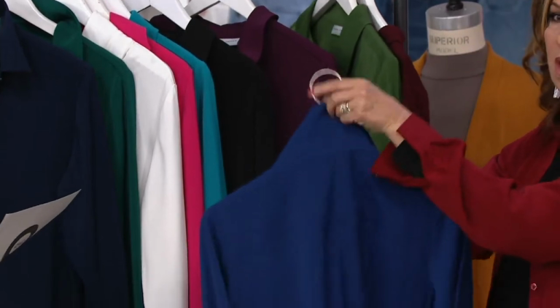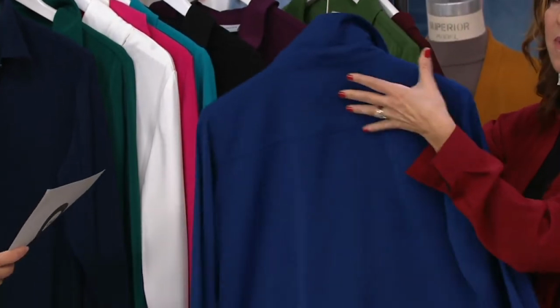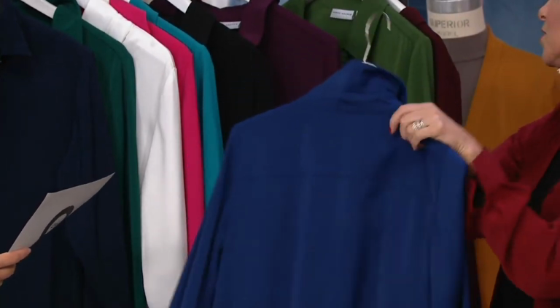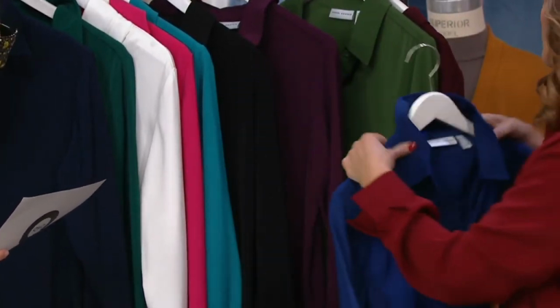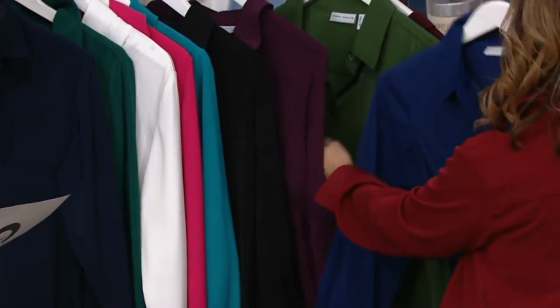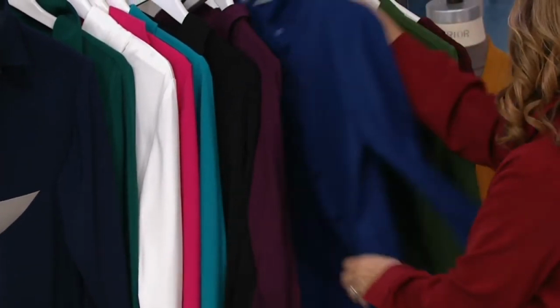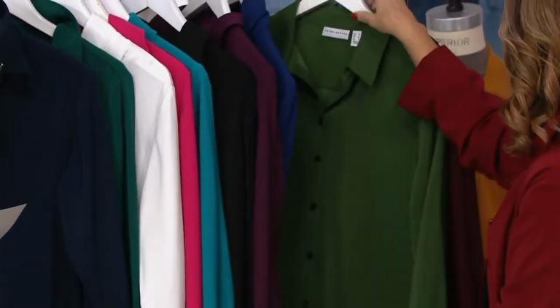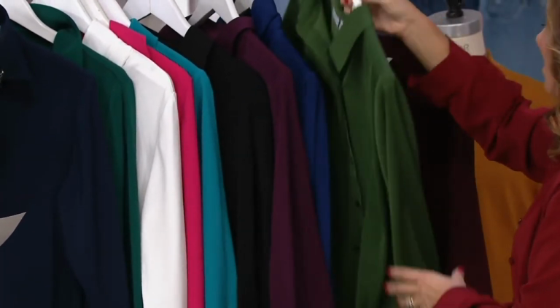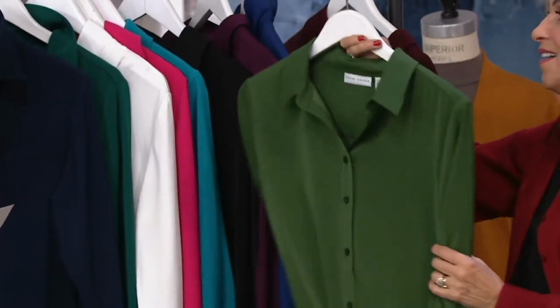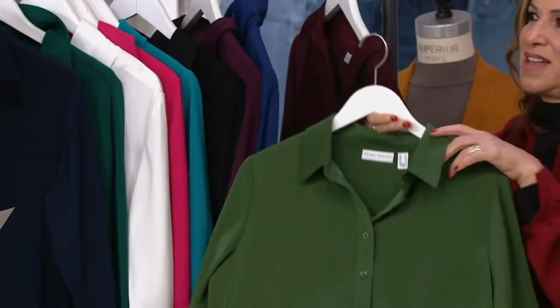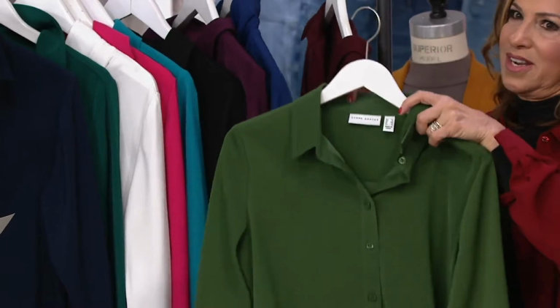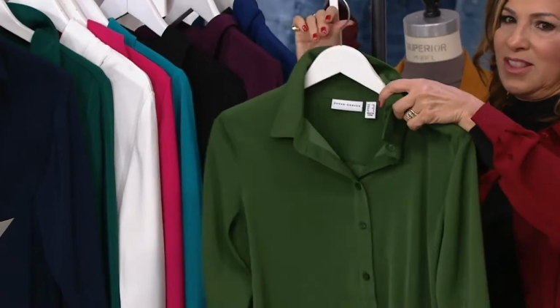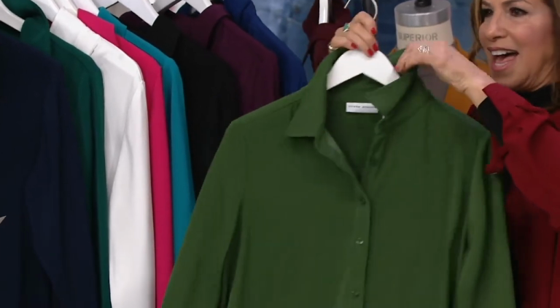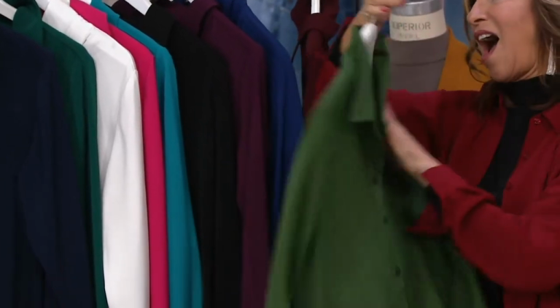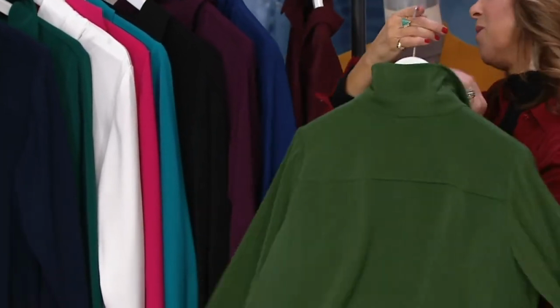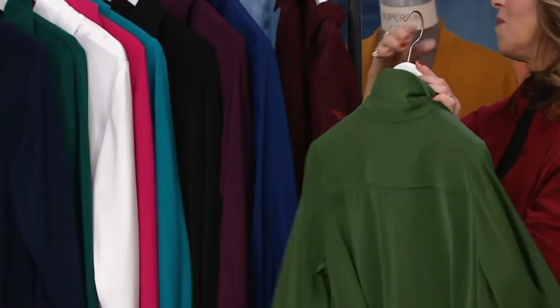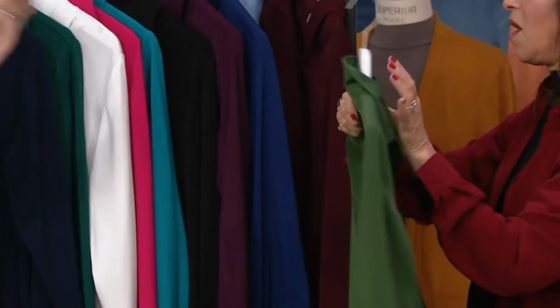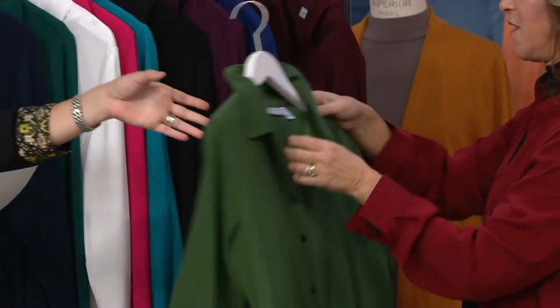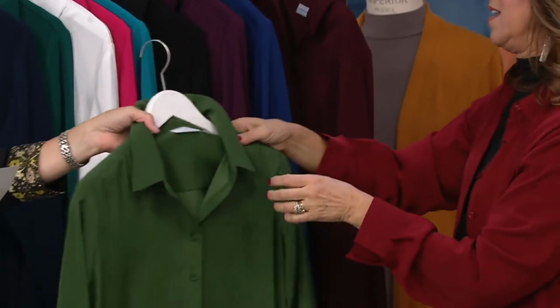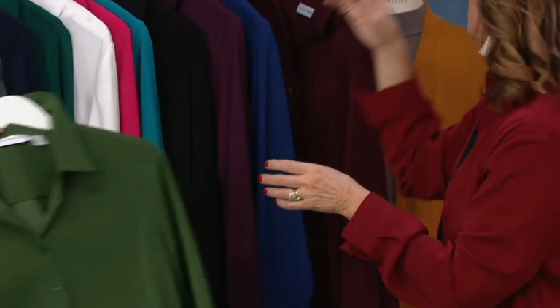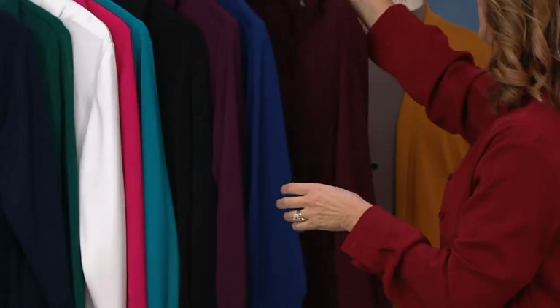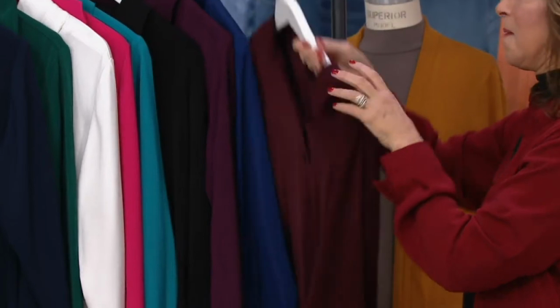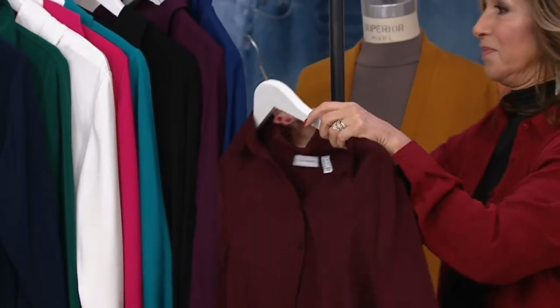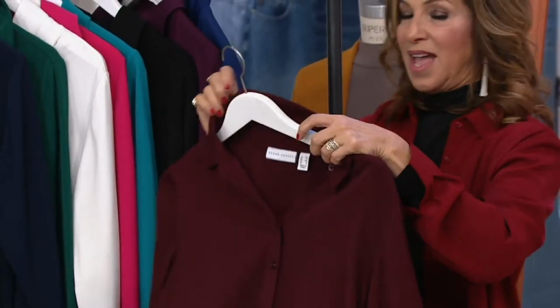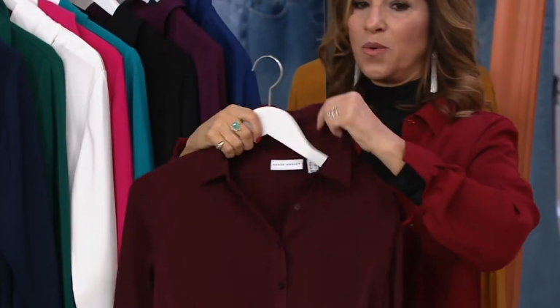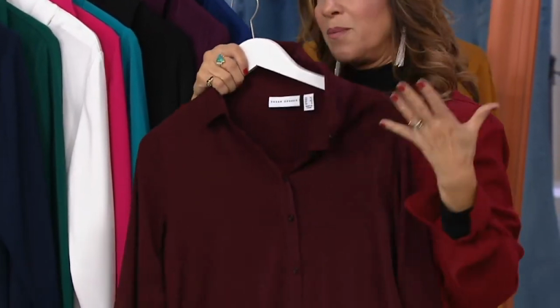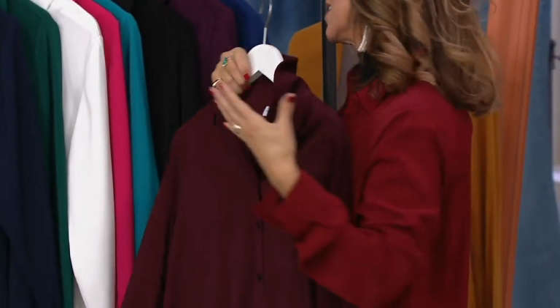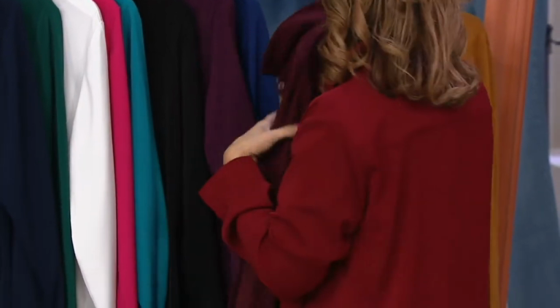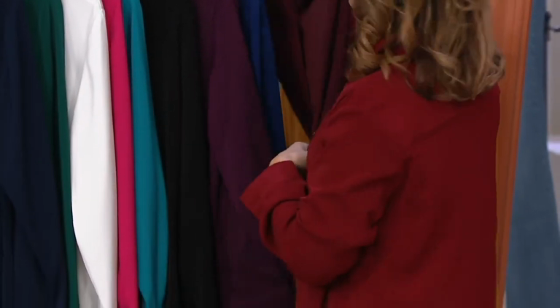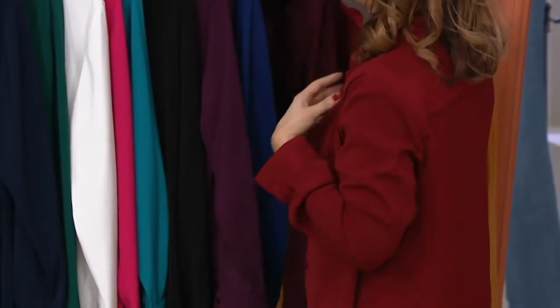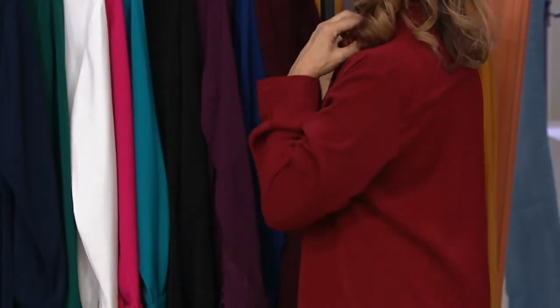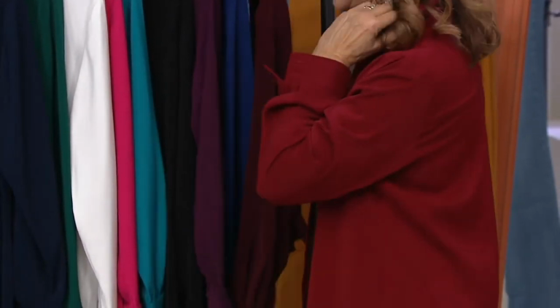Fewer than three dozen in twilight blue. Safari green — you must have the green — fewer than two dozen. I might pop that one on. And then the rich wine. And then the one that I'm wearing — that's the garnet.